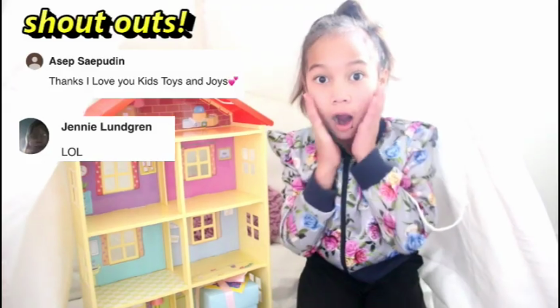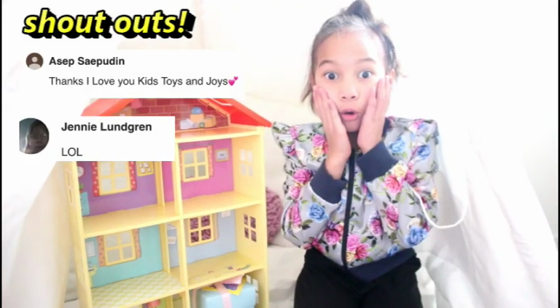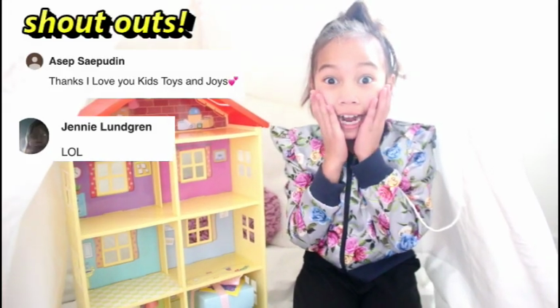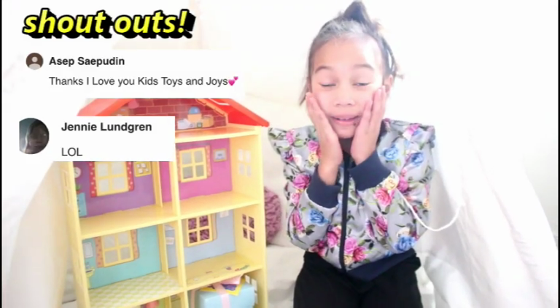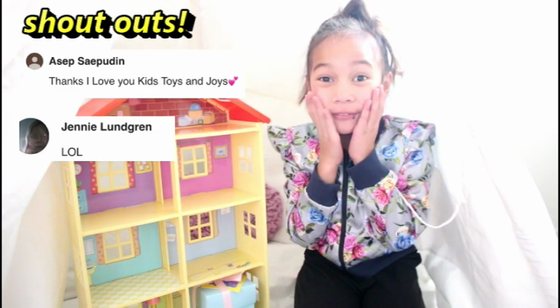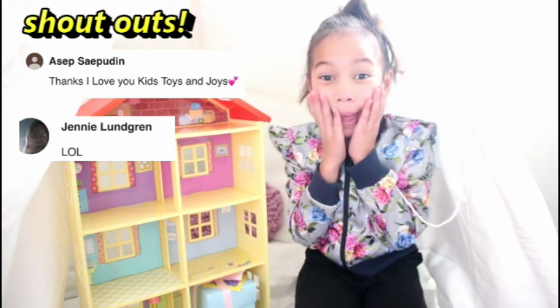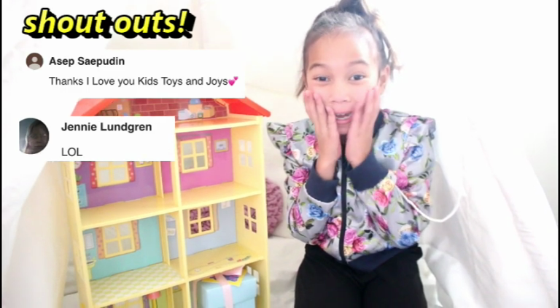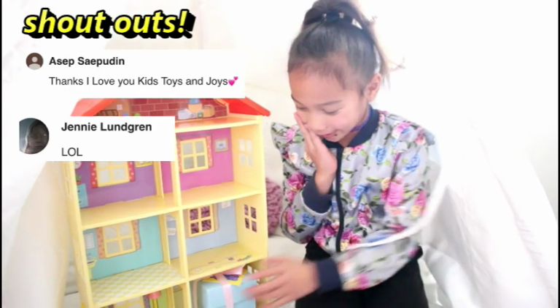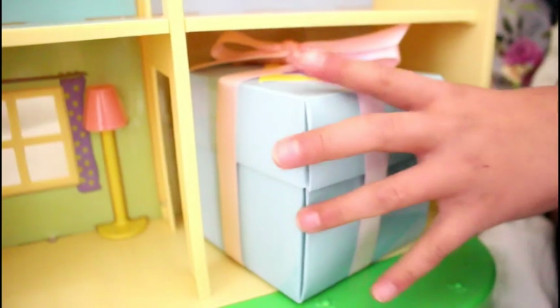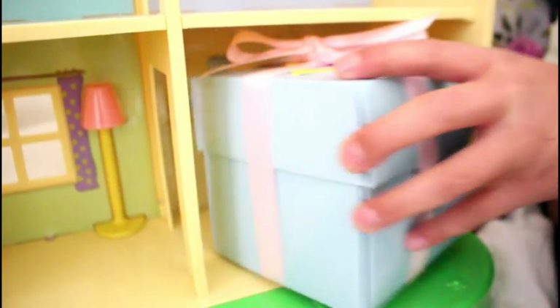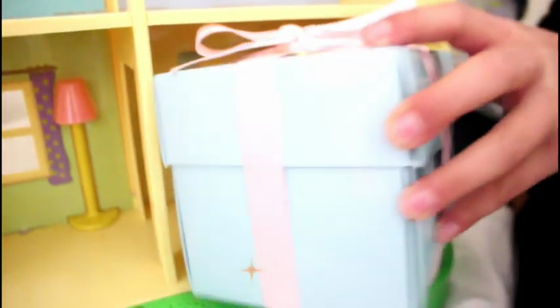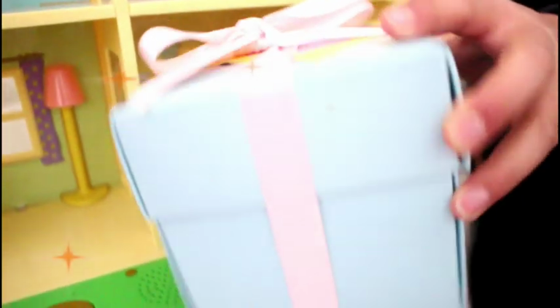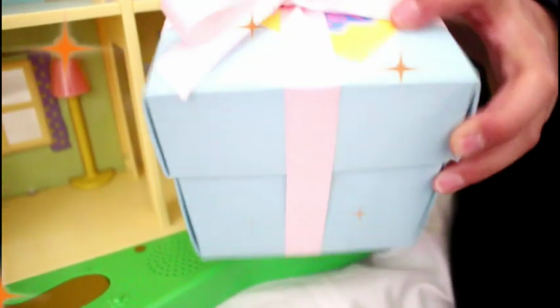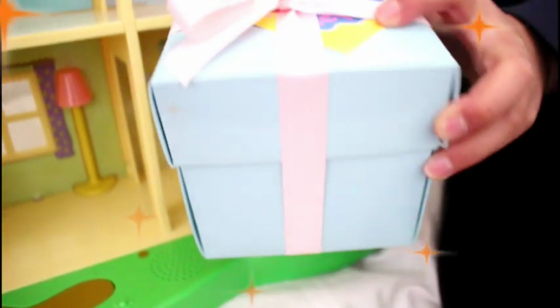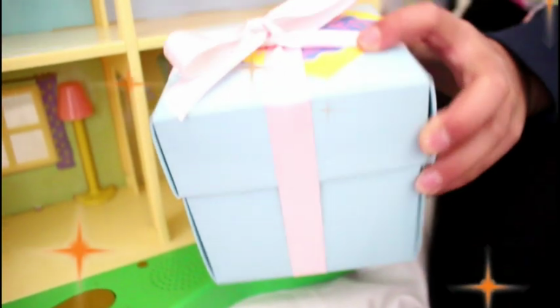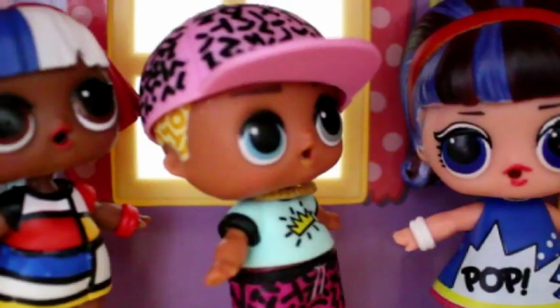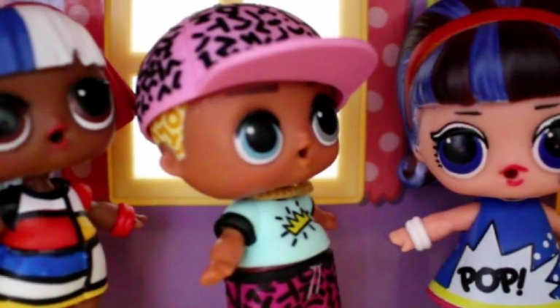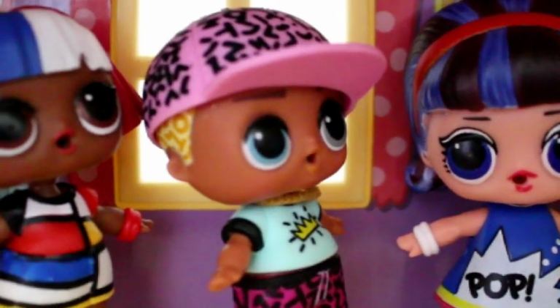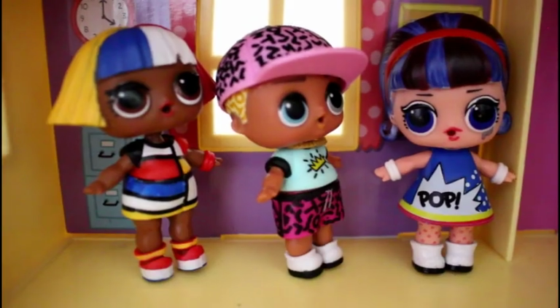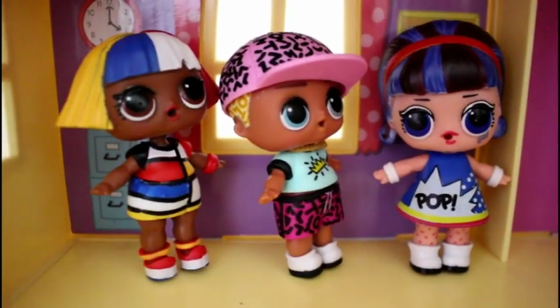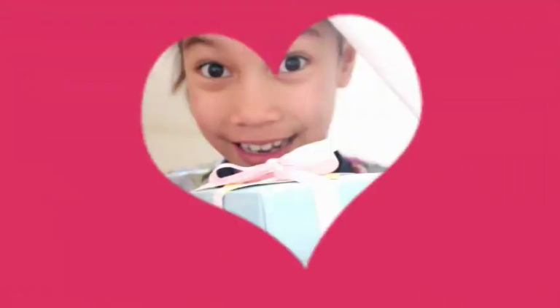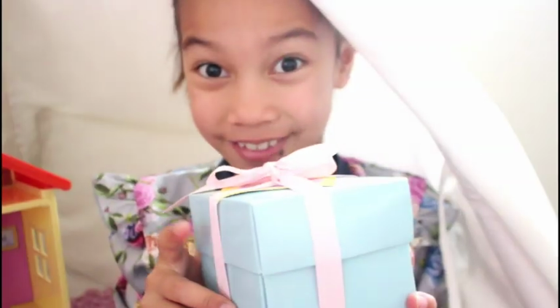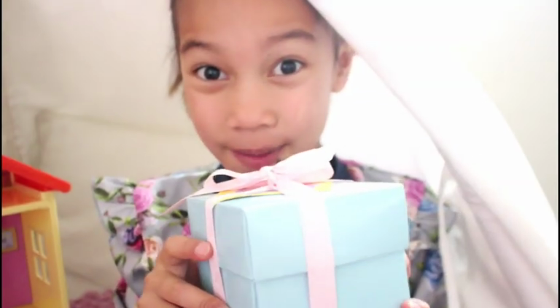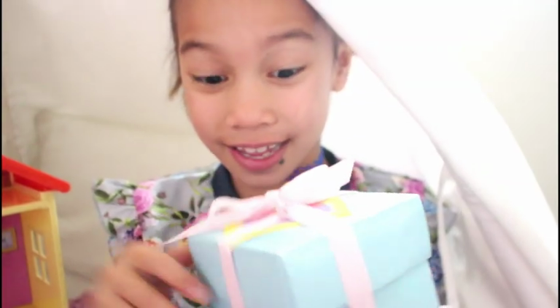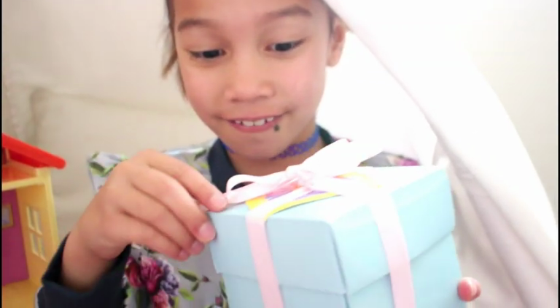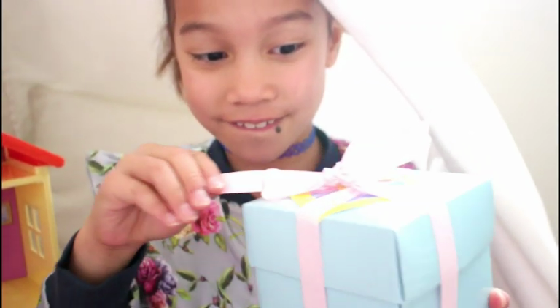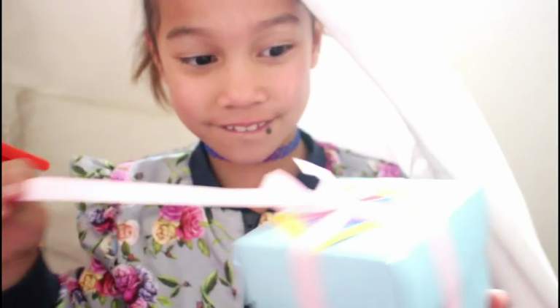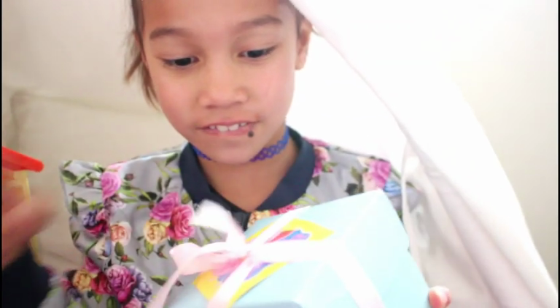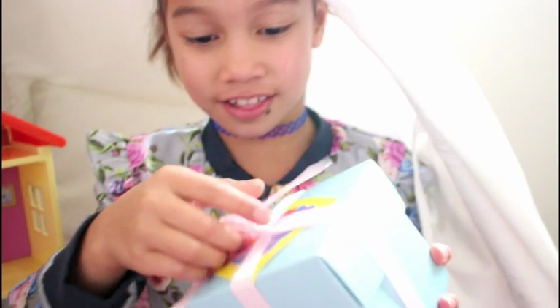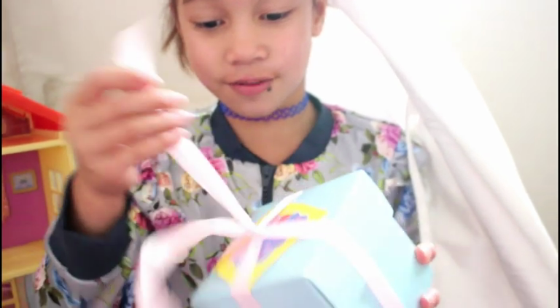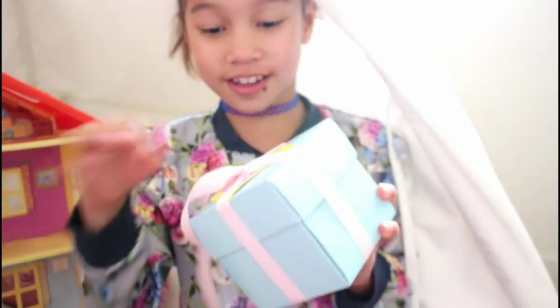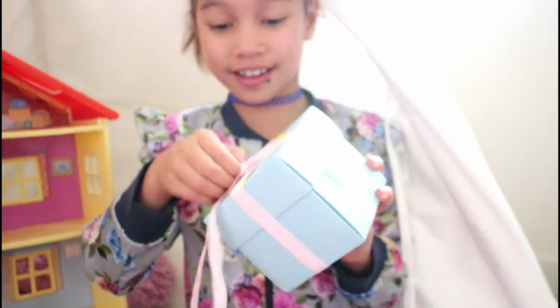We got a surprise from Peppa! I wonder what it is. We love surprises. Let's open it and see what it is.